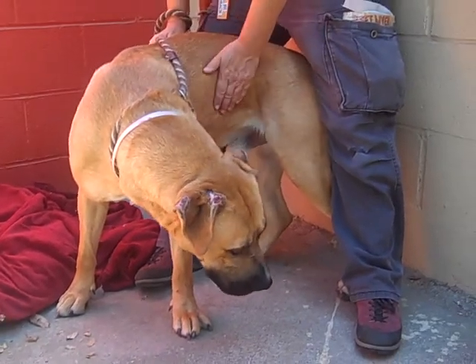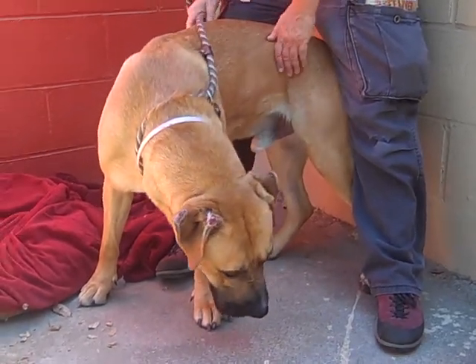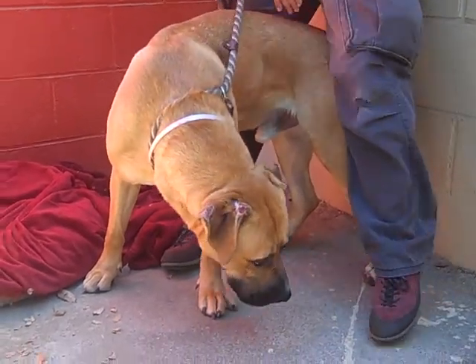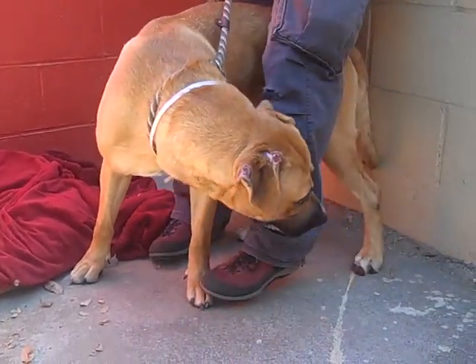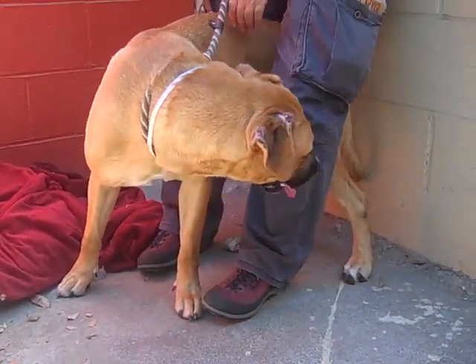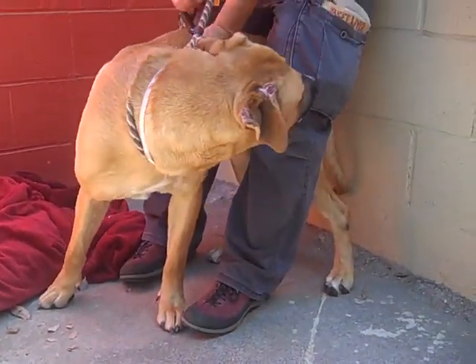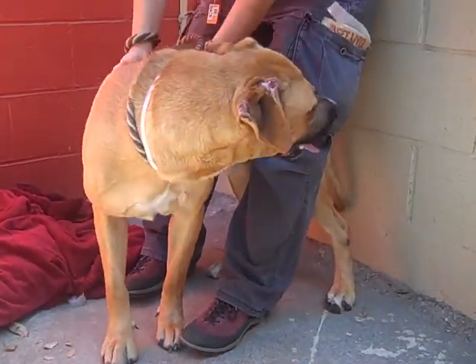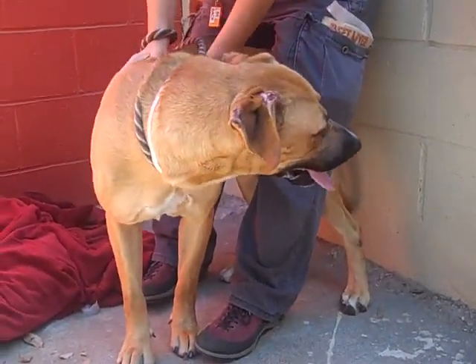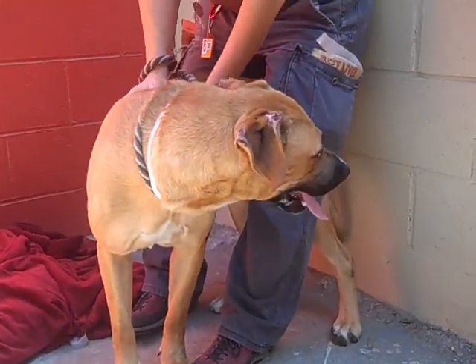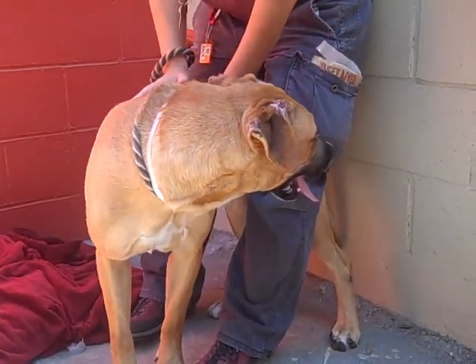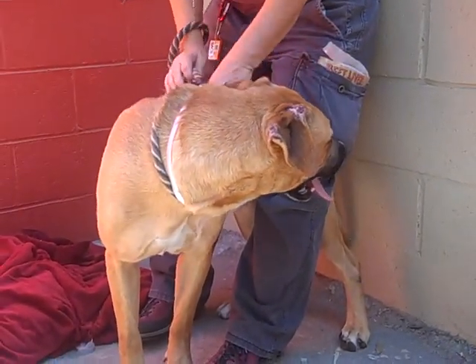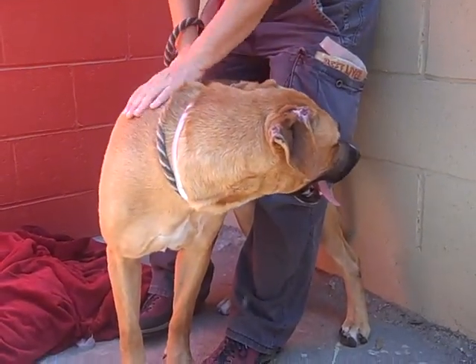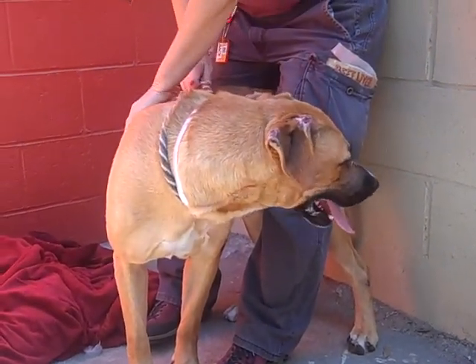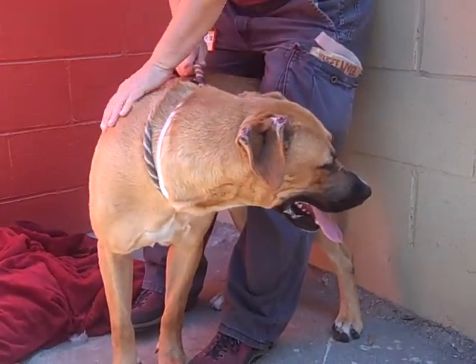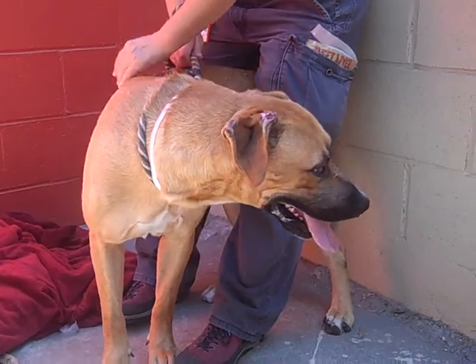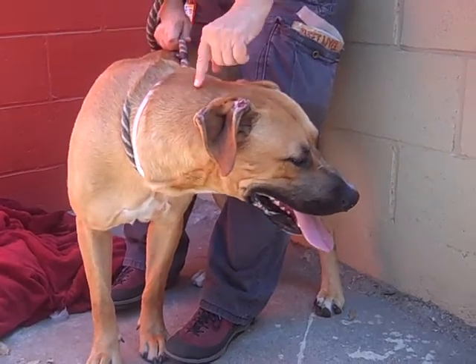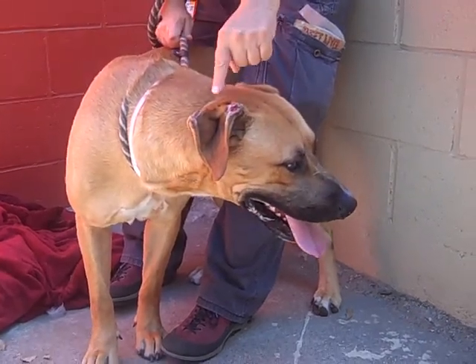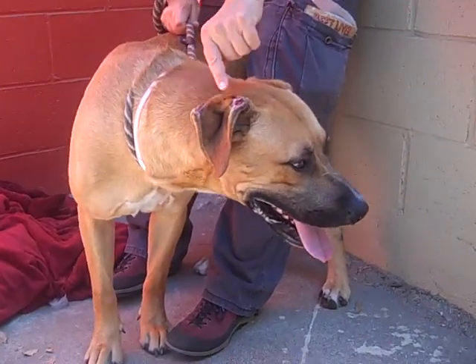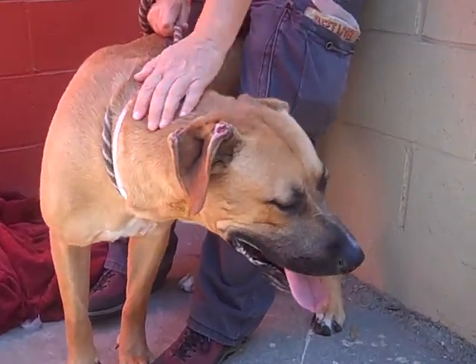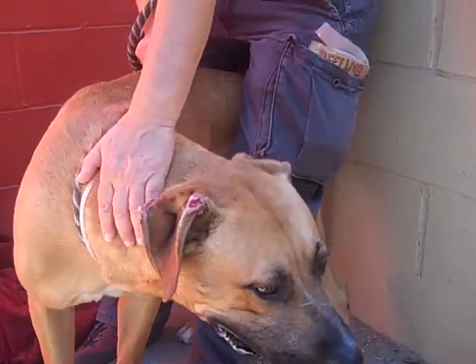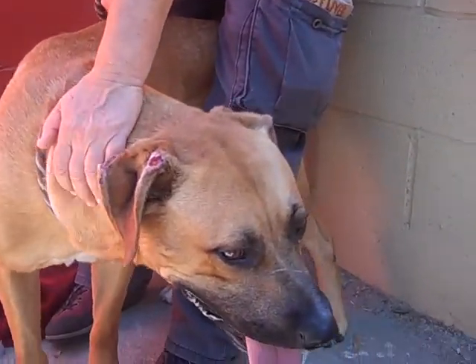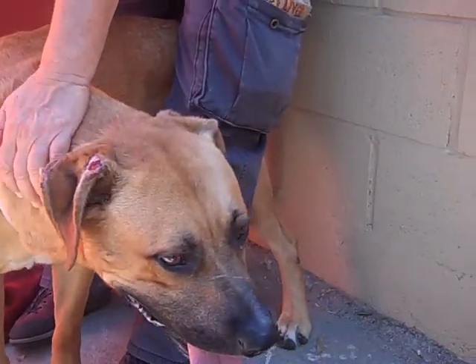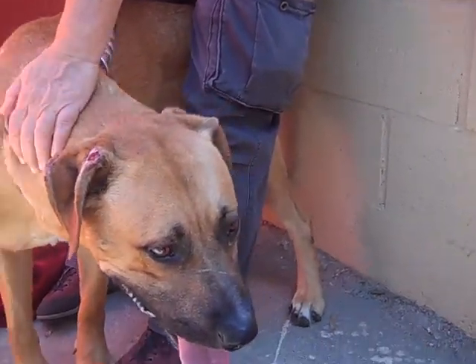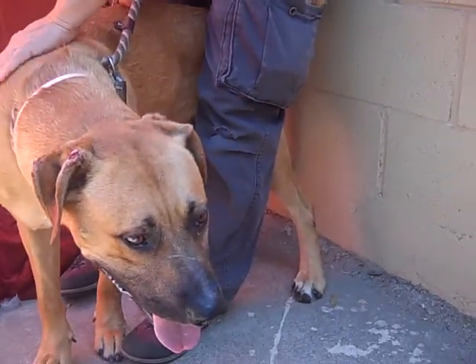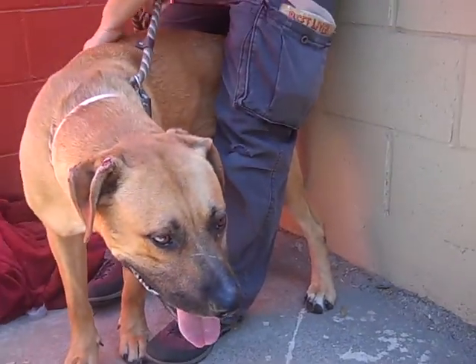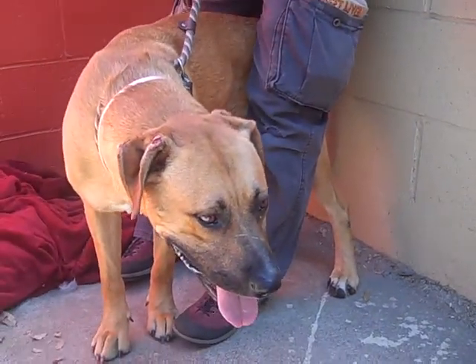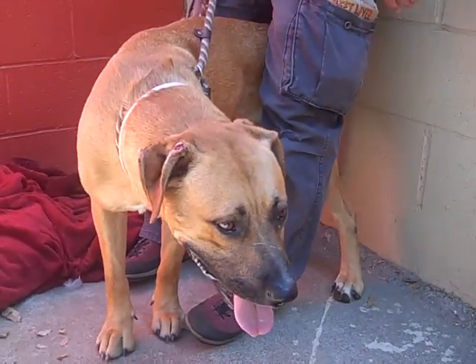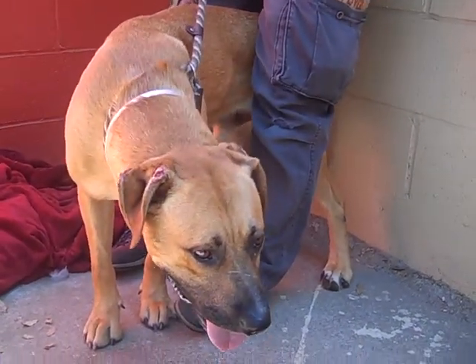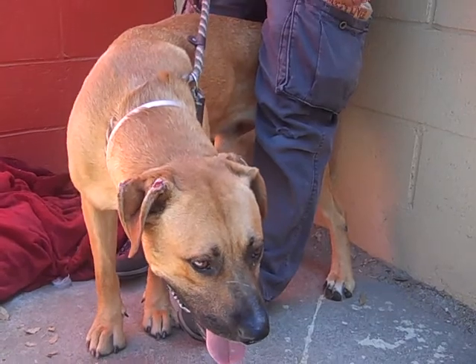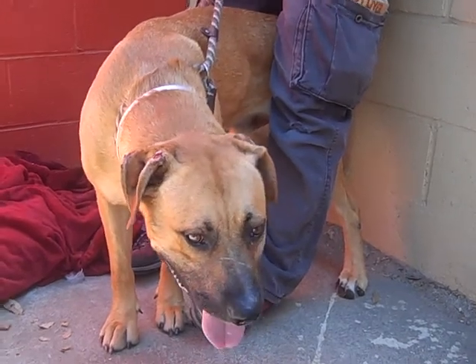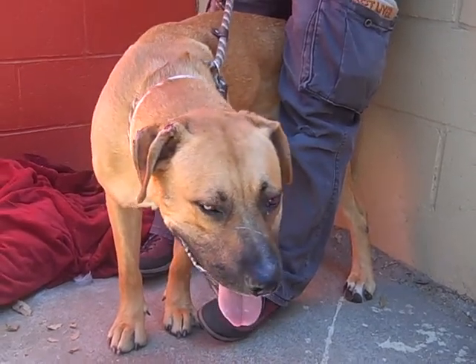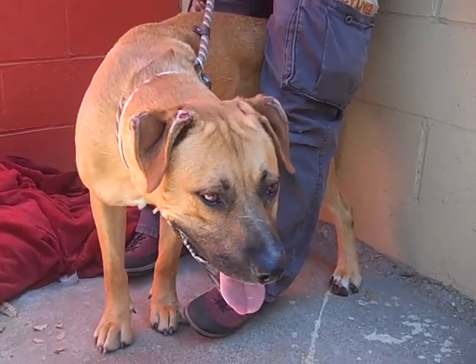Rex has some signs of being a dog that's been left outside more than inside. He's got some fly bites on his ears, which is definitely indicative of being left out in the yard.